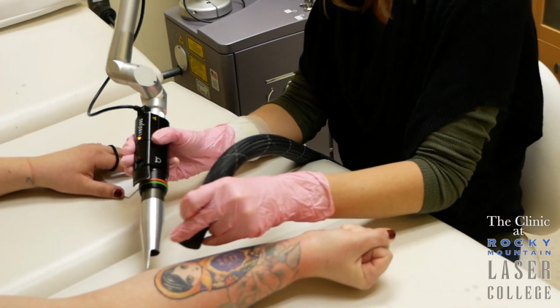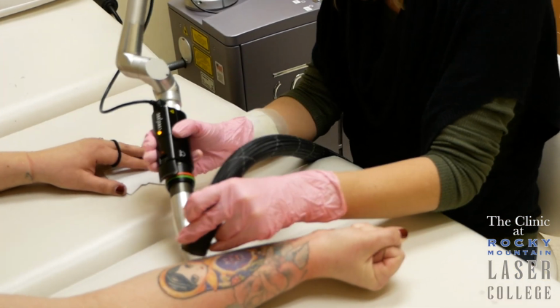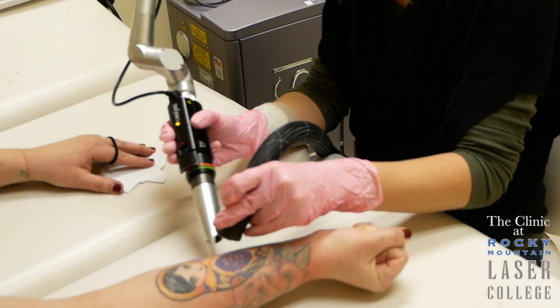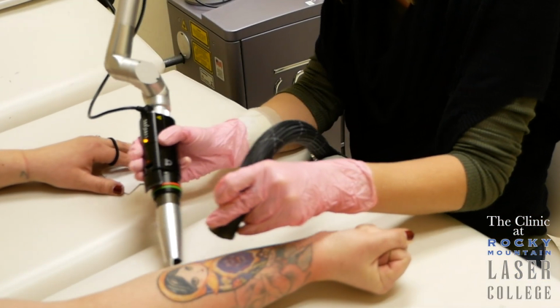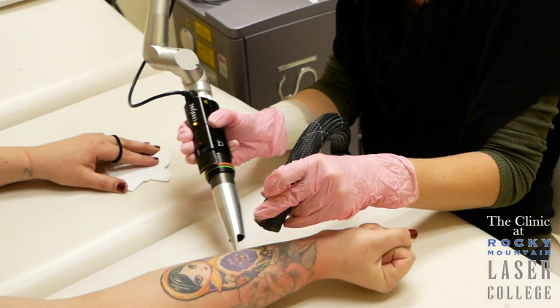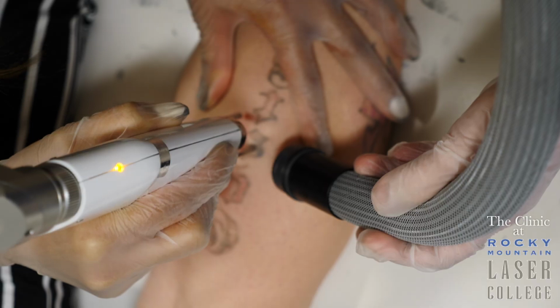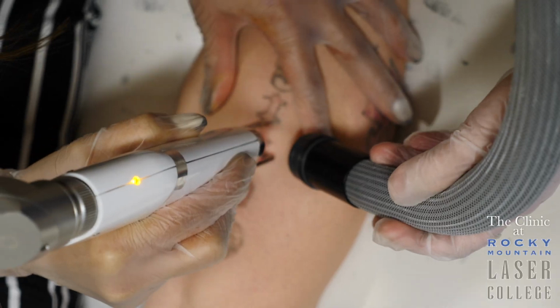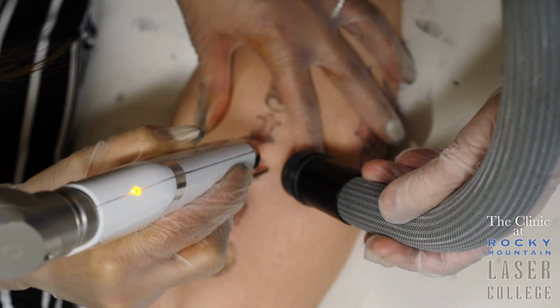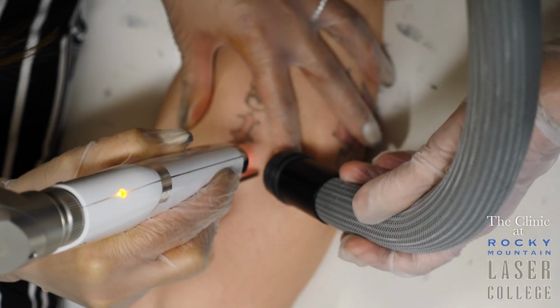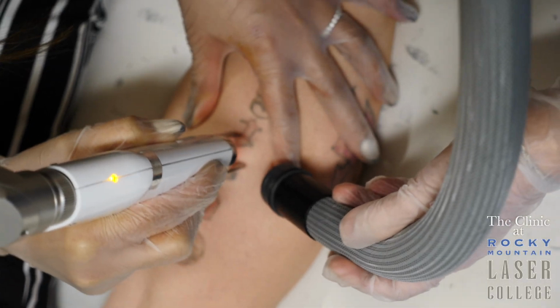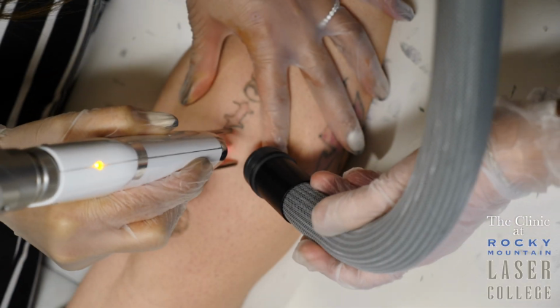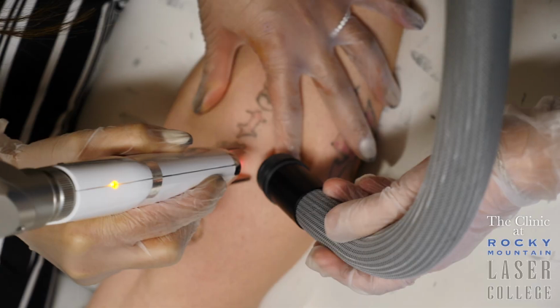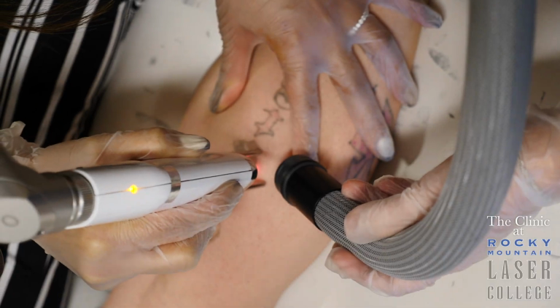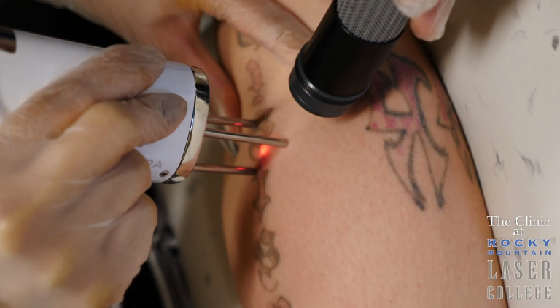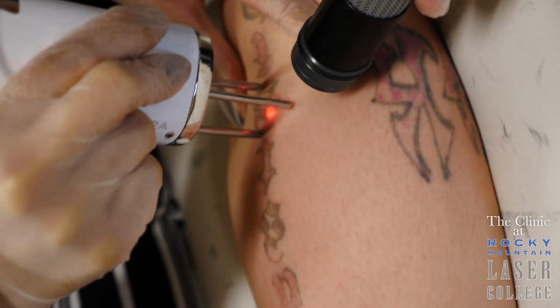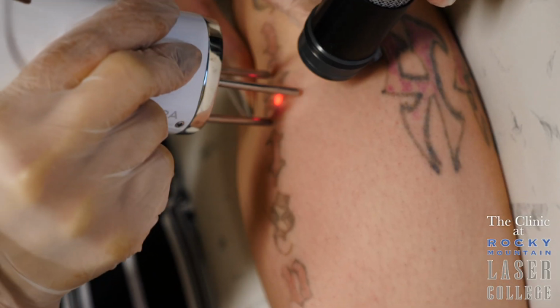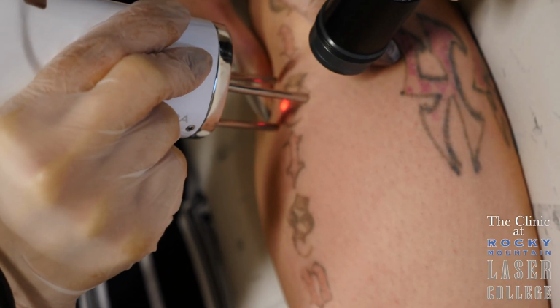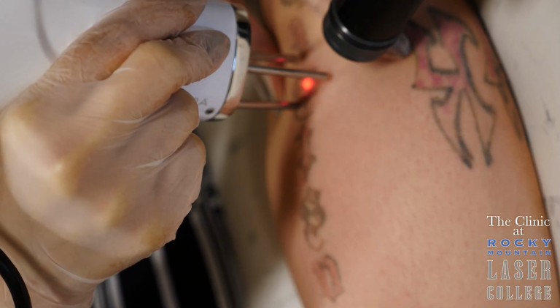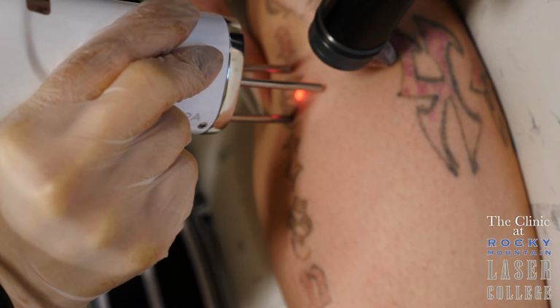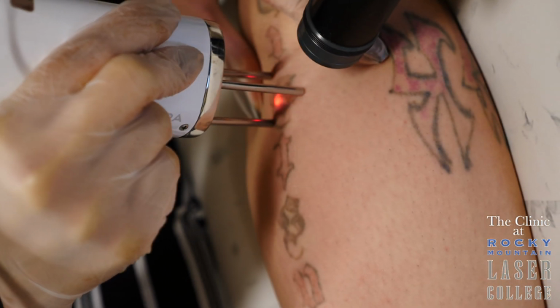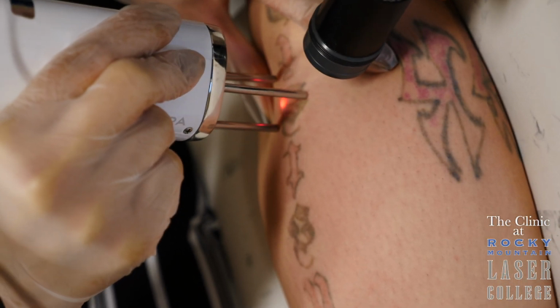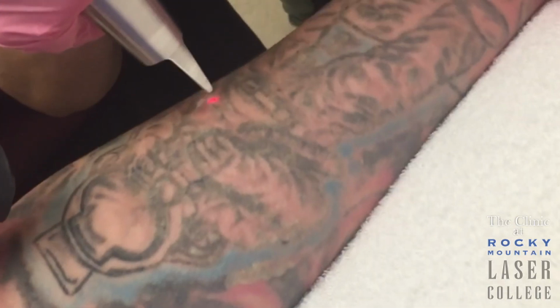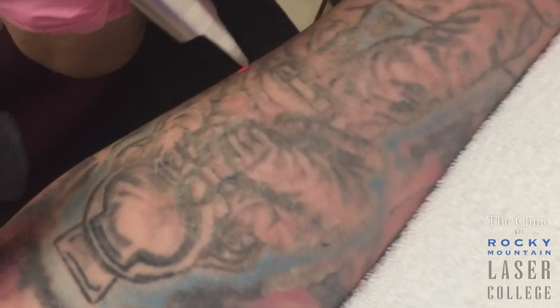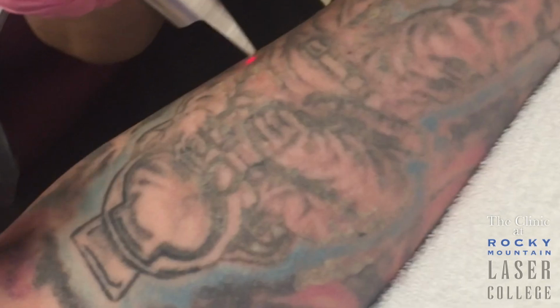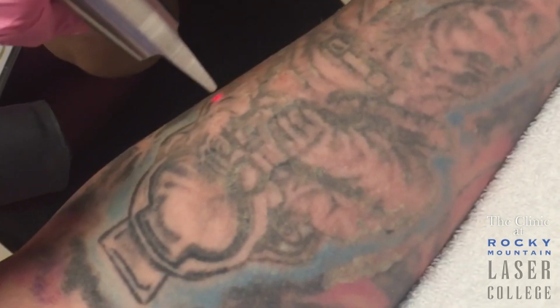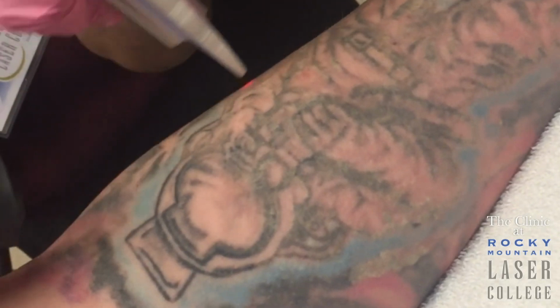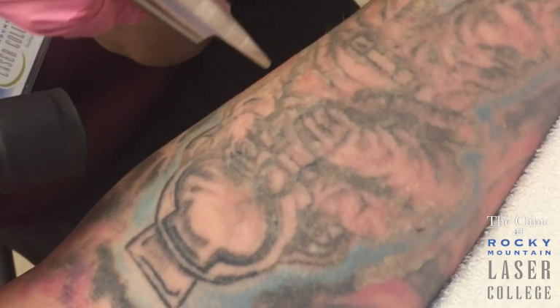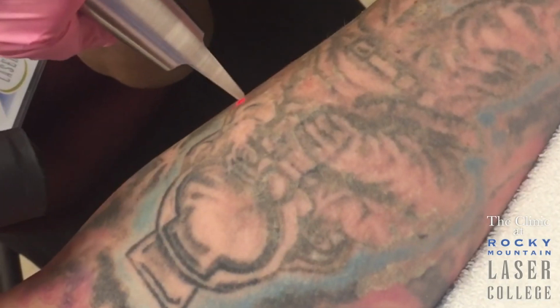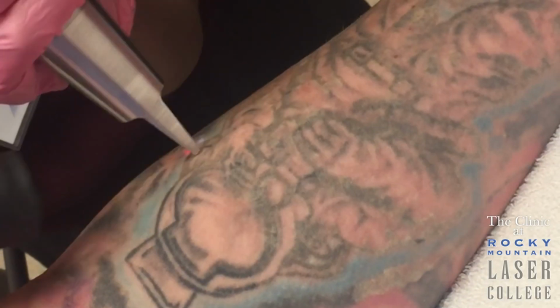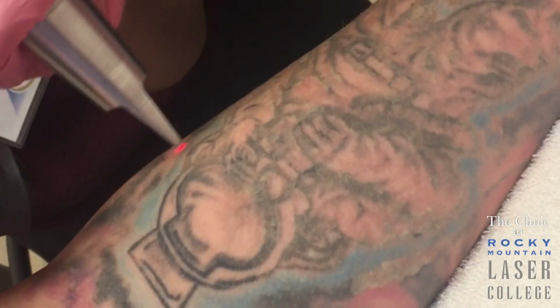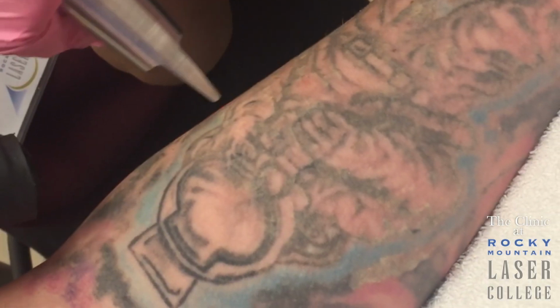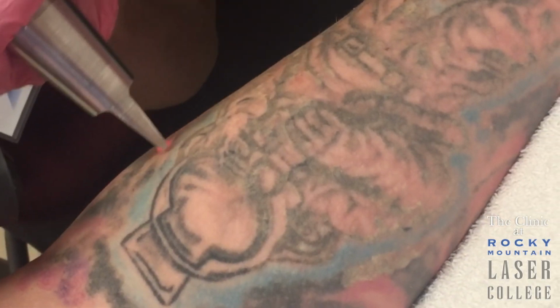We're taking laser energy using very short pulses of energy and we're heating that ink and breaking it into smaller pieces, so your body then thinks it's a foreign object and then your body eats it away and takes it out. That's how it actually happens.